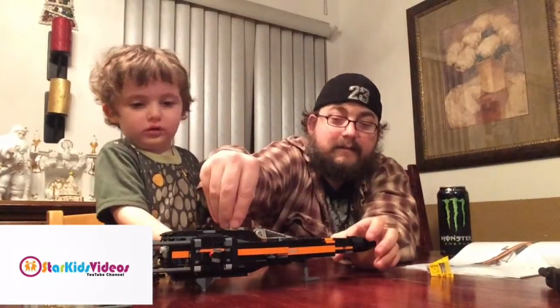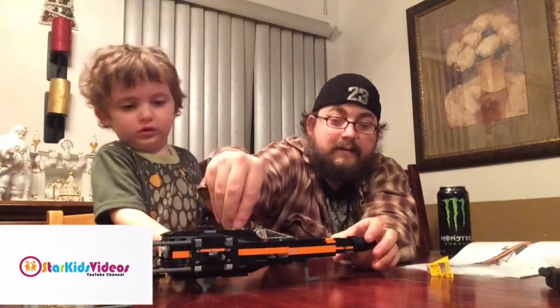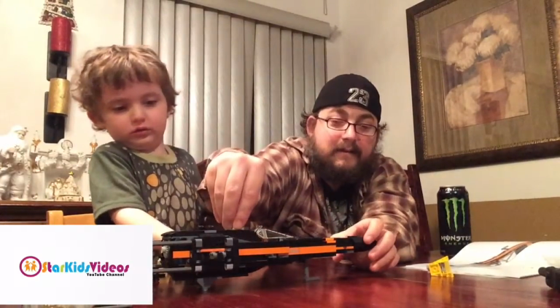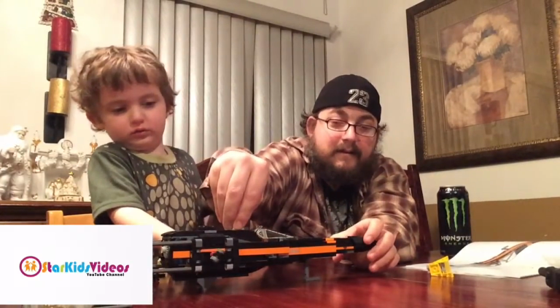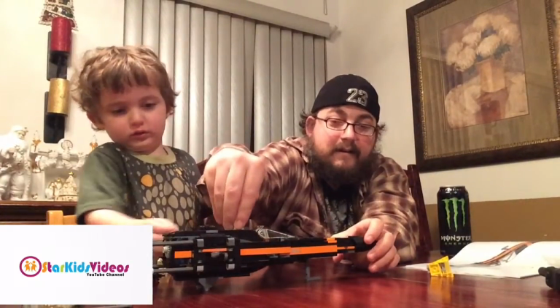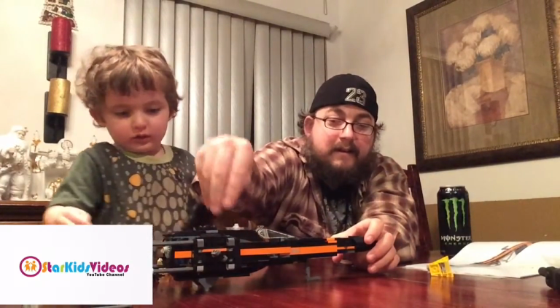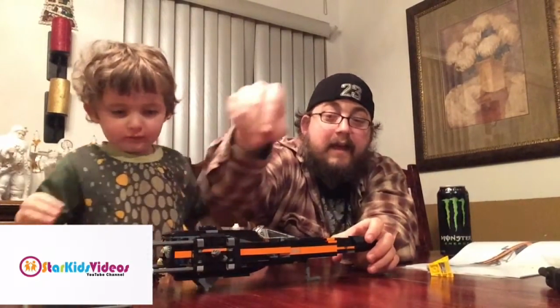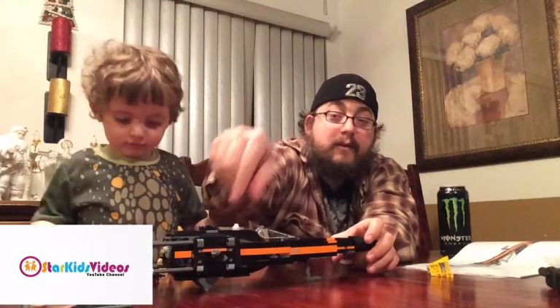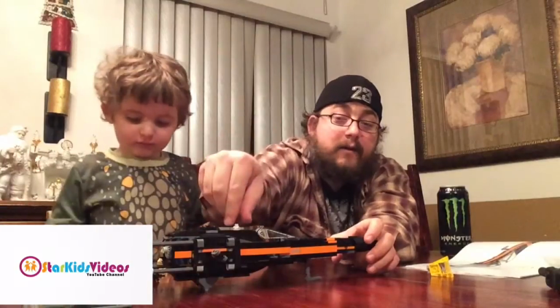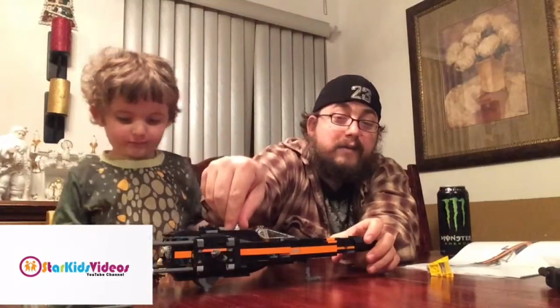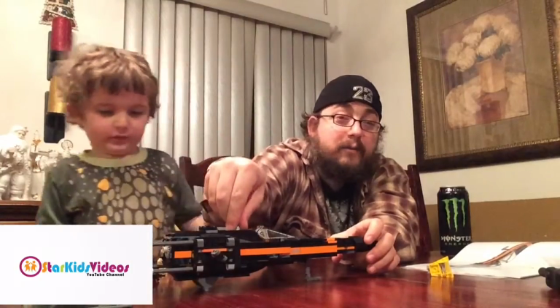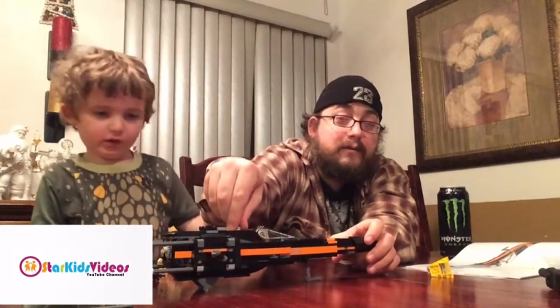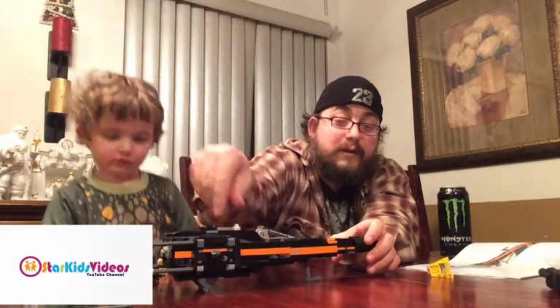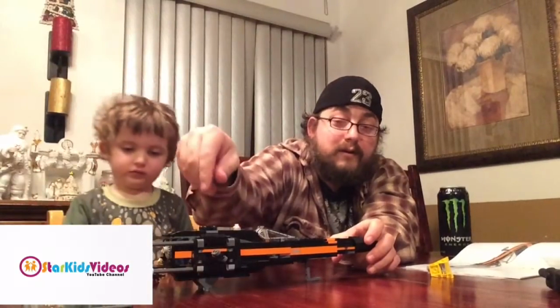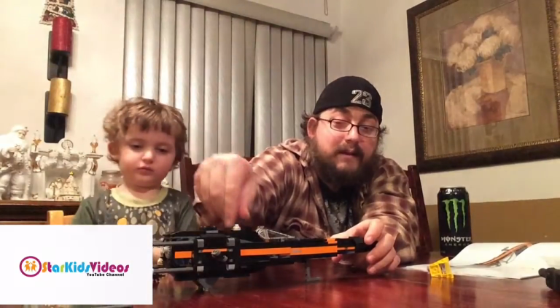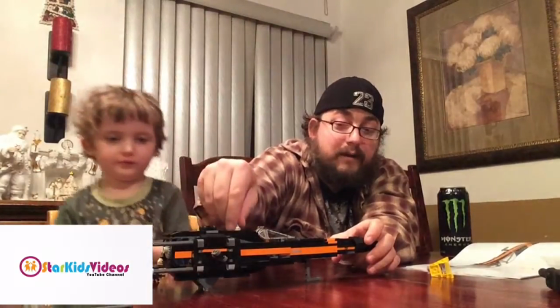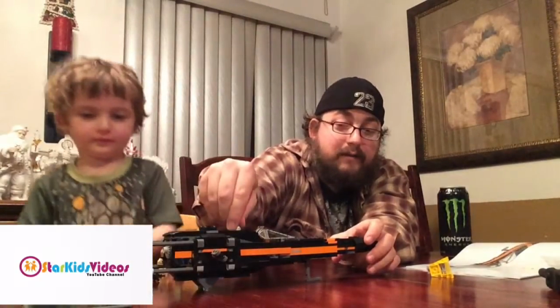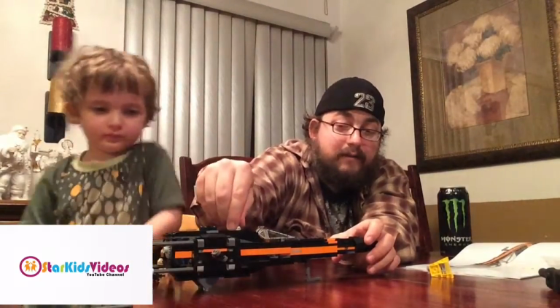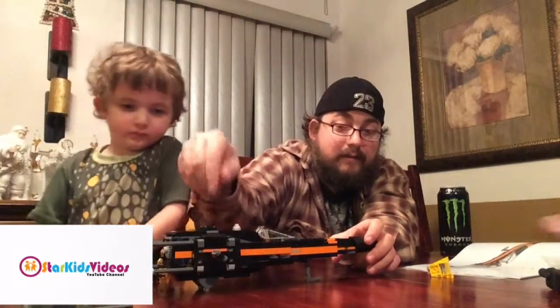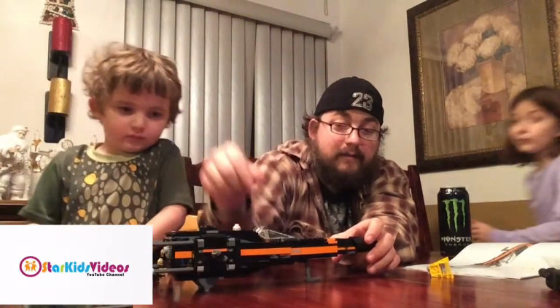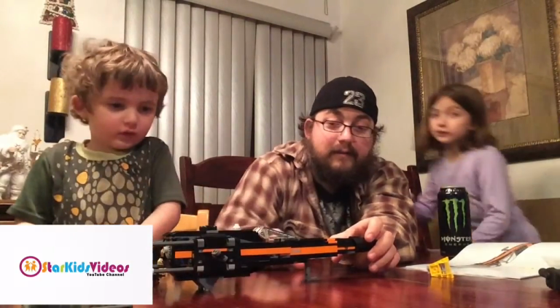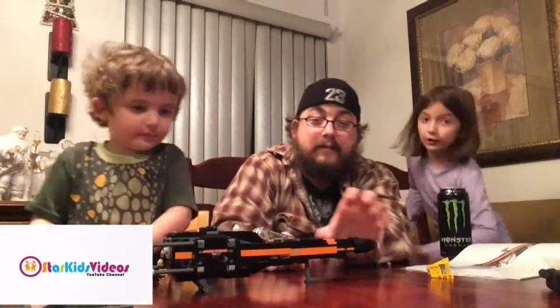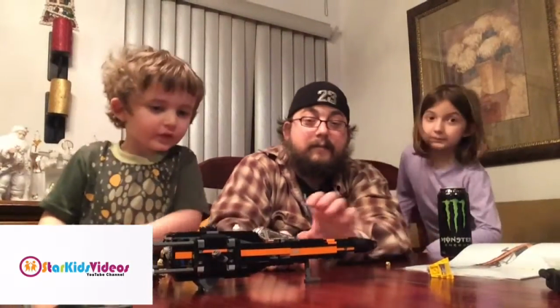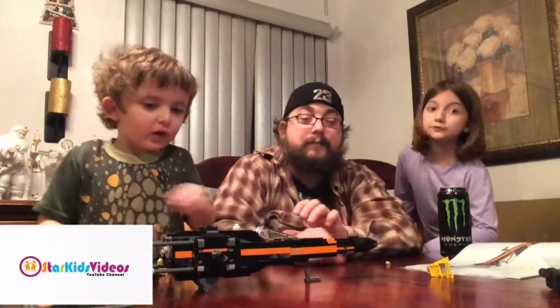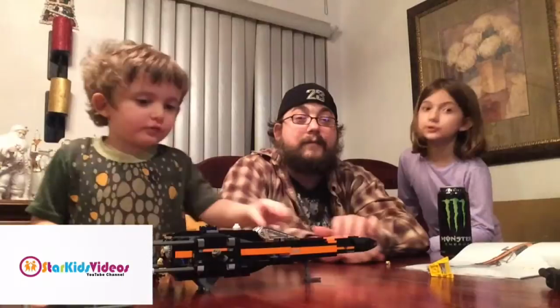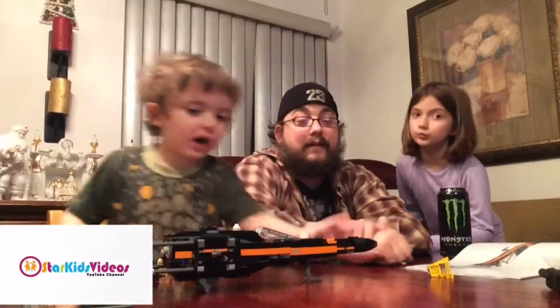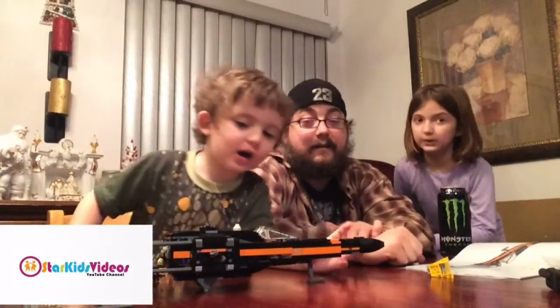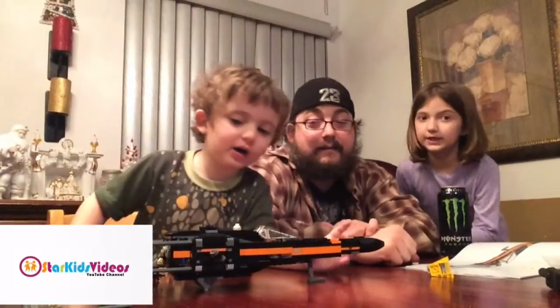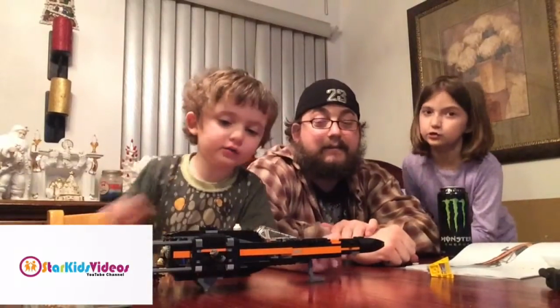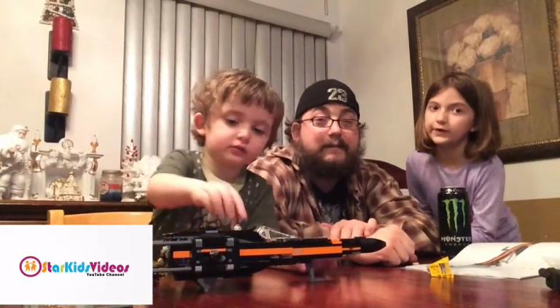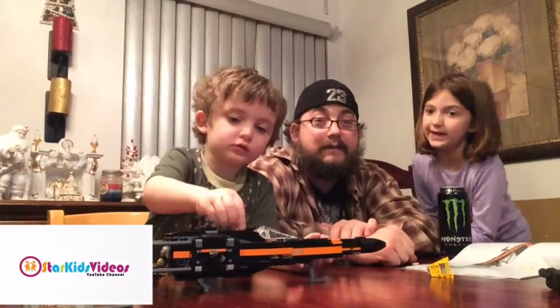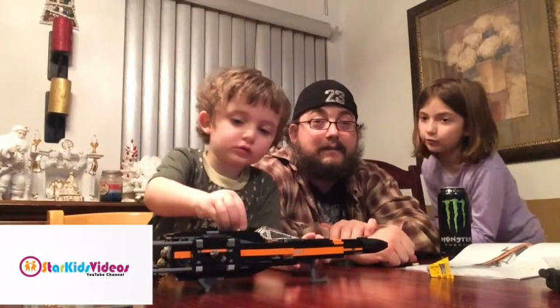We always have to ask our Dad if we can play with it, so he knows we're playing with it and nobody chokes on any pieces — or destroys it, because Frankie really can destroy Legos.